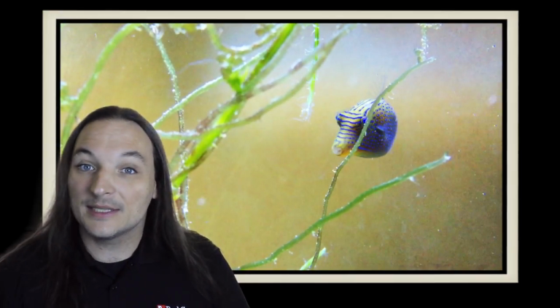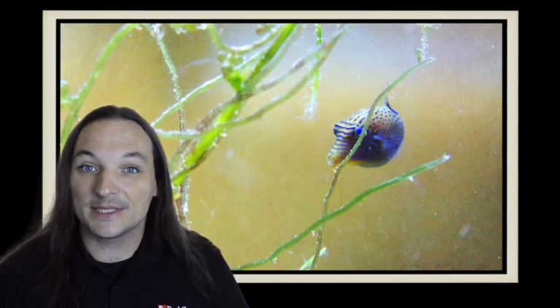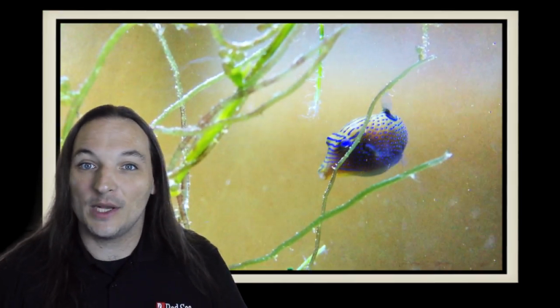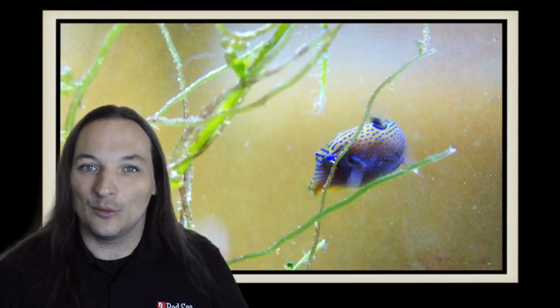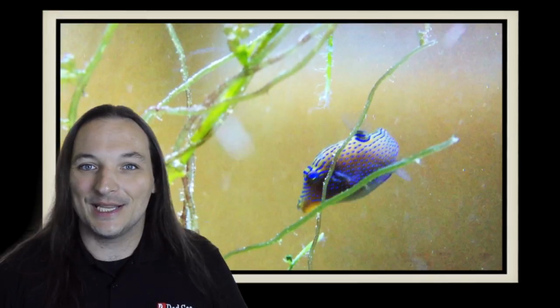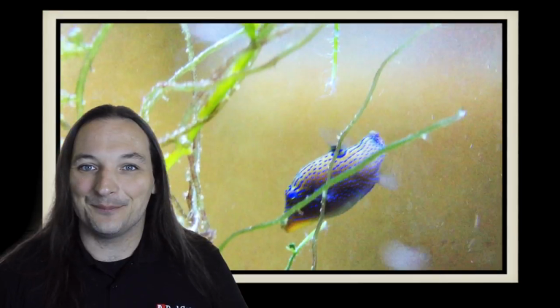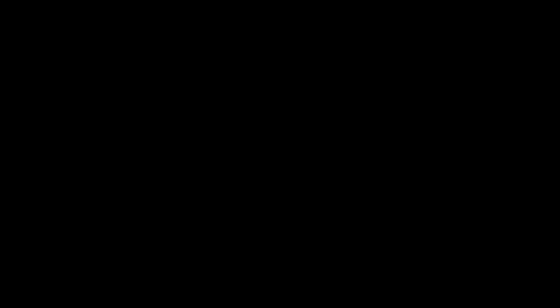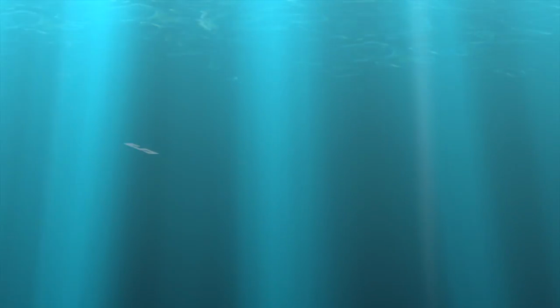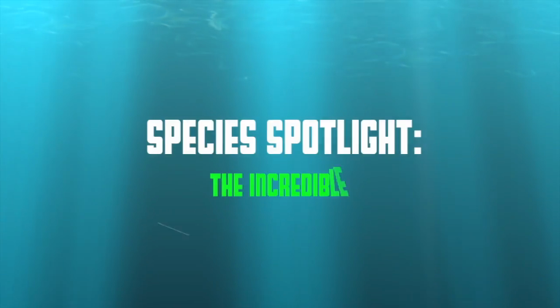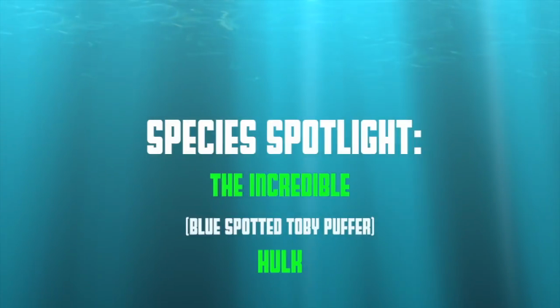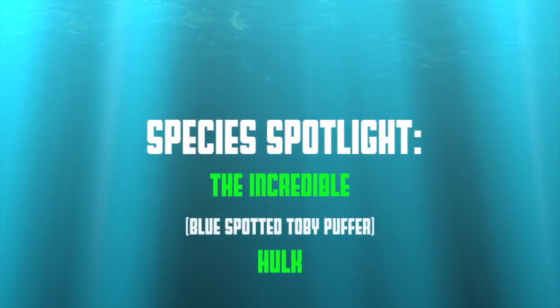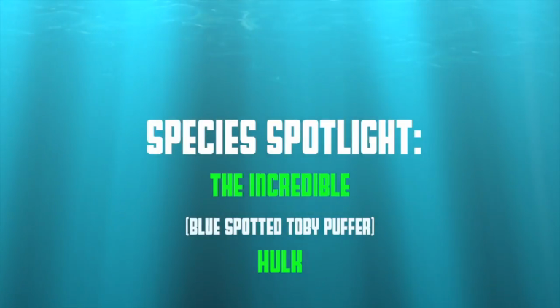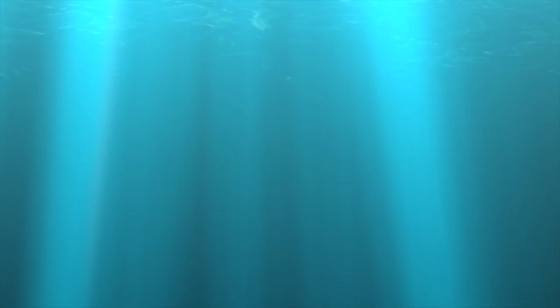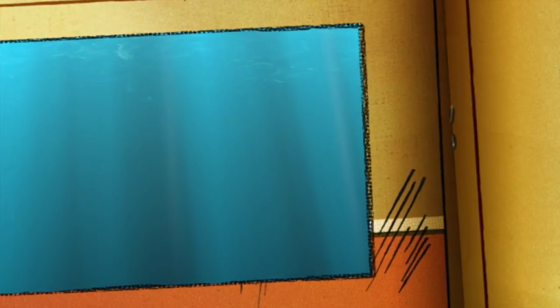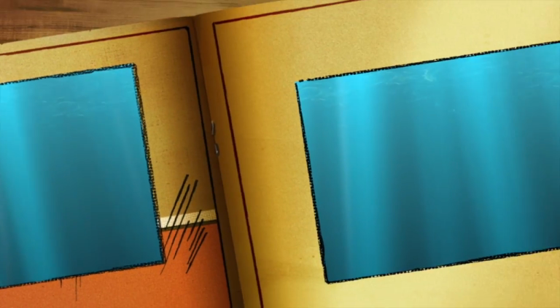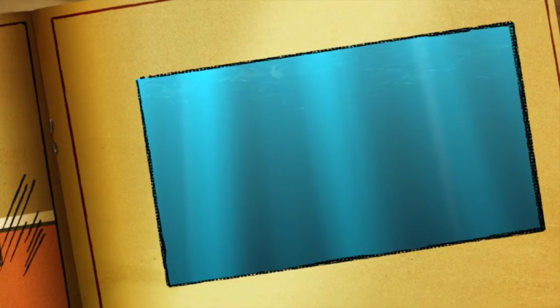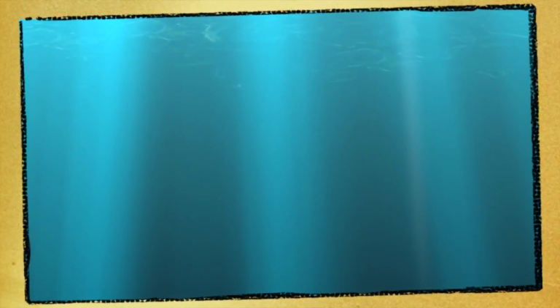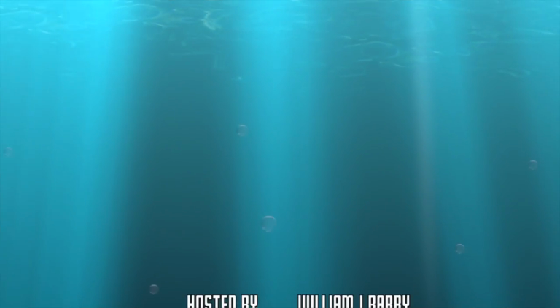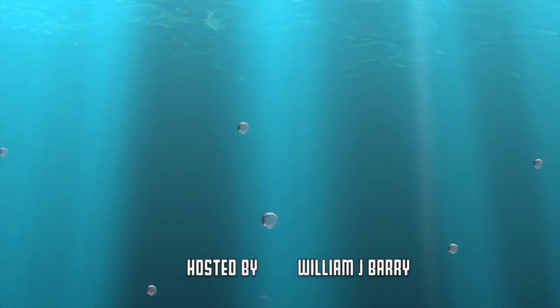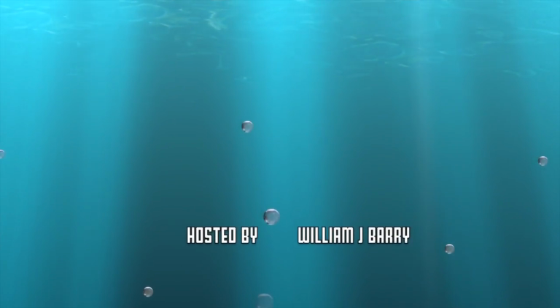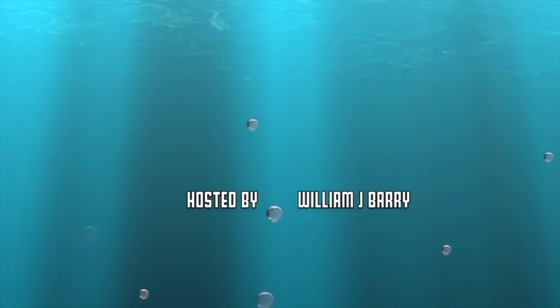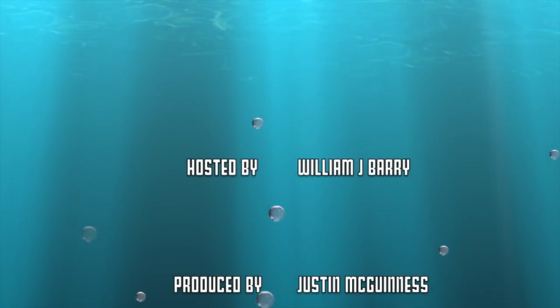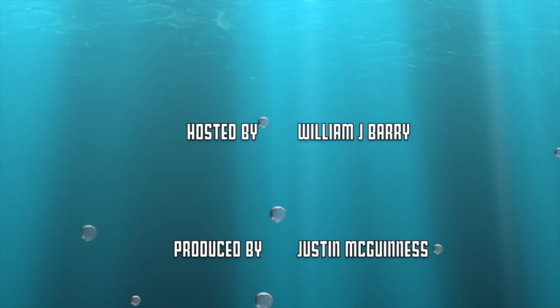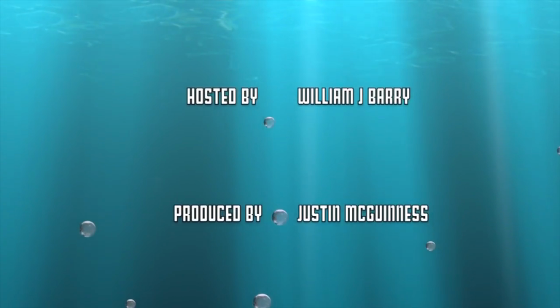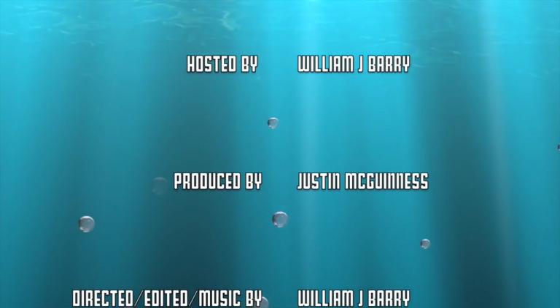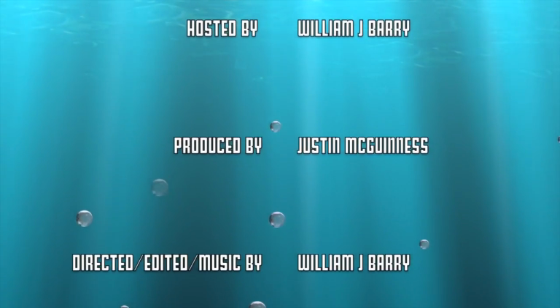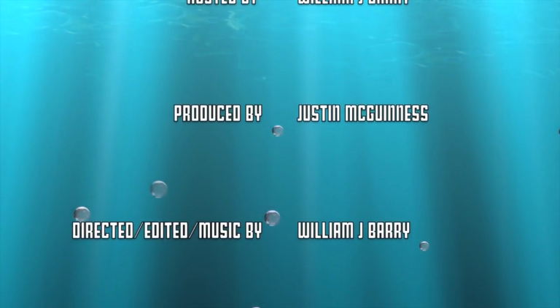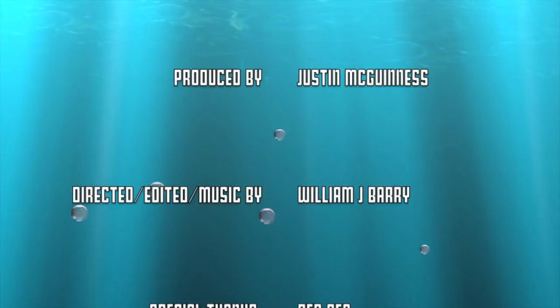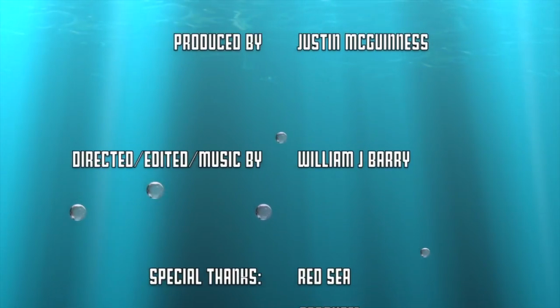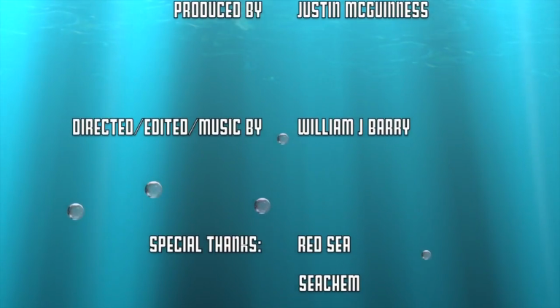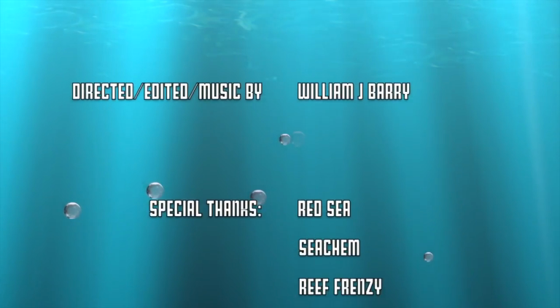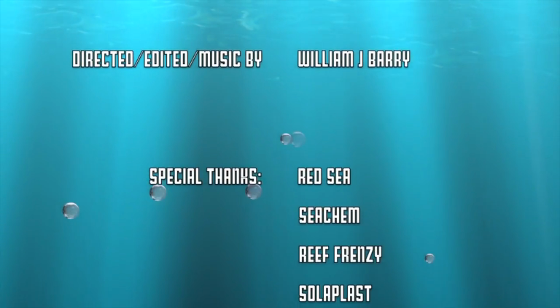And as always, thanks for watching. We'll see you next time. The Blue Spotted Toby Puffer can live five years and possibly longer in the right conditions.